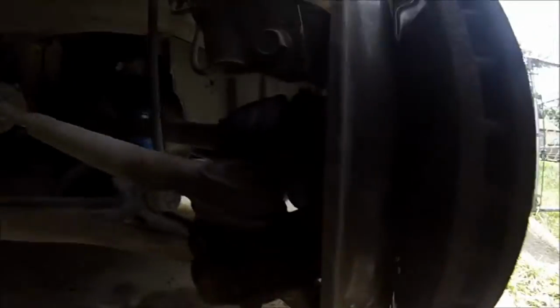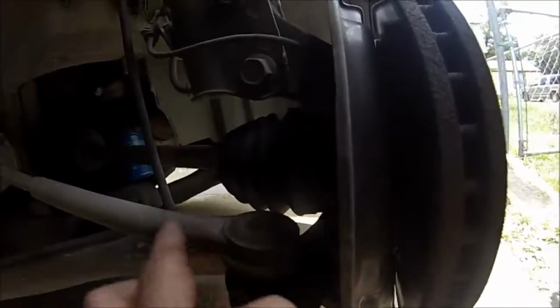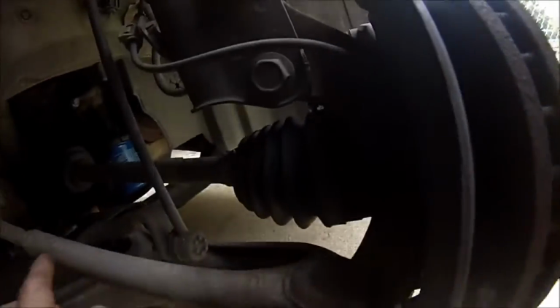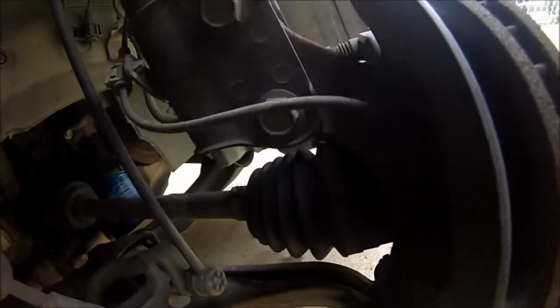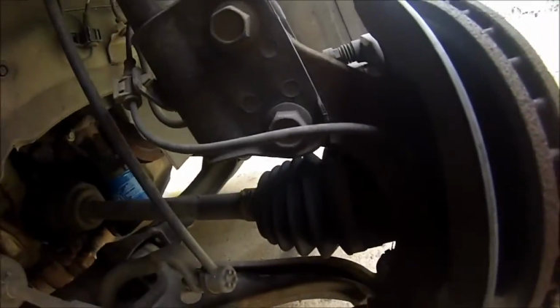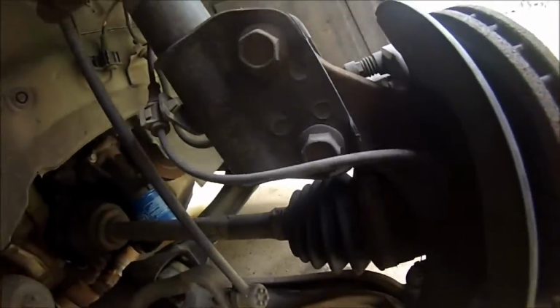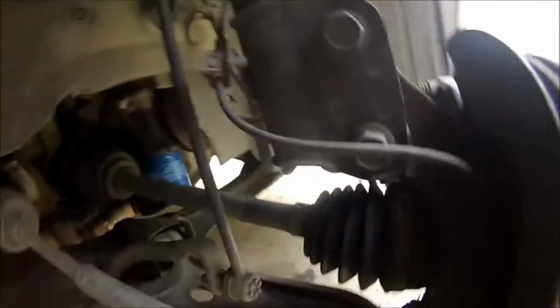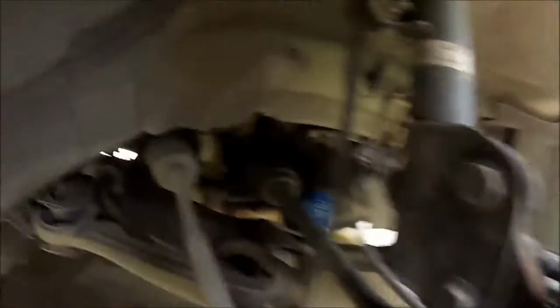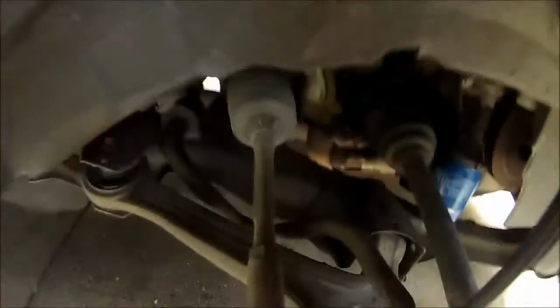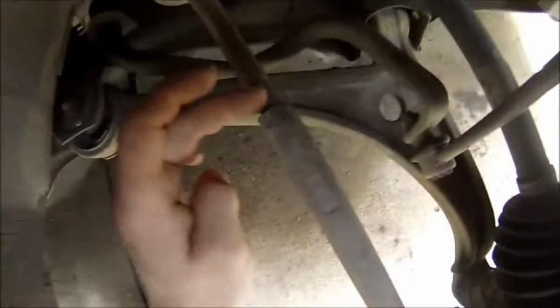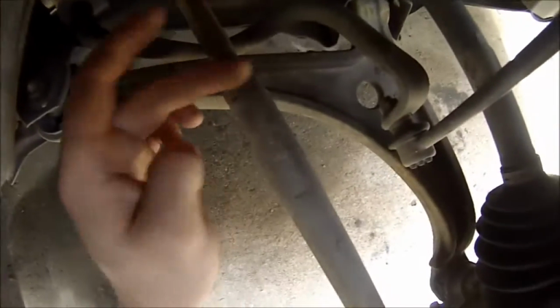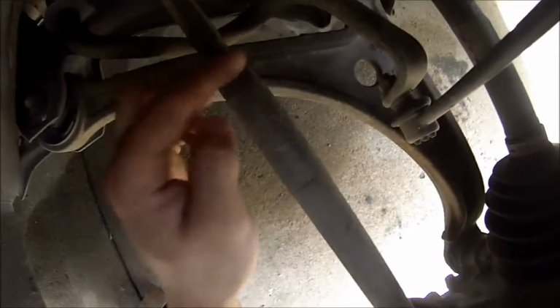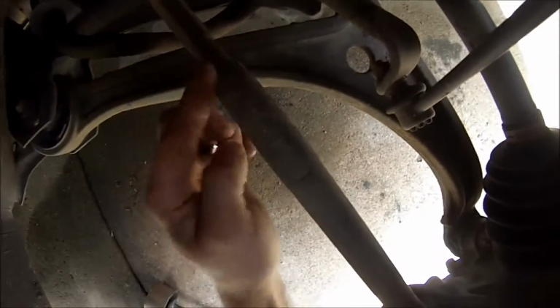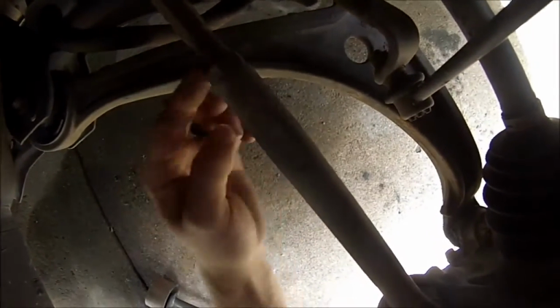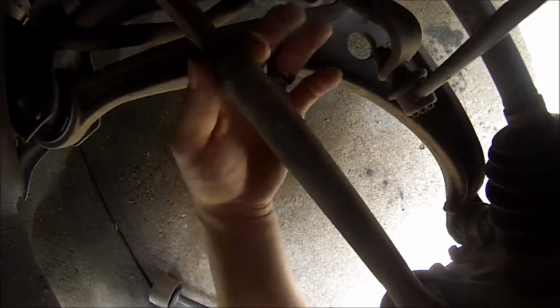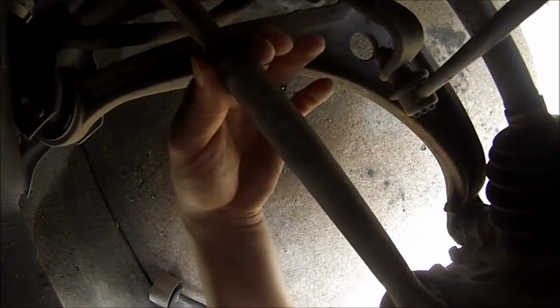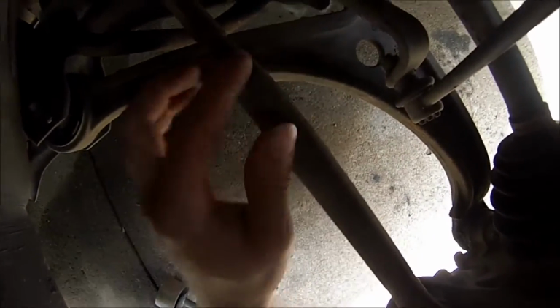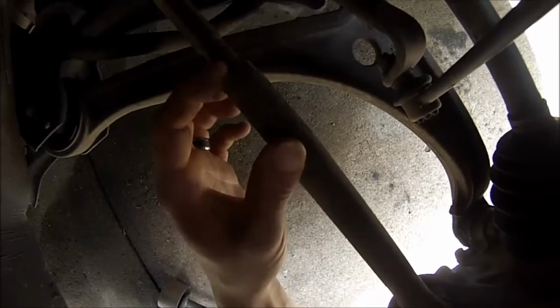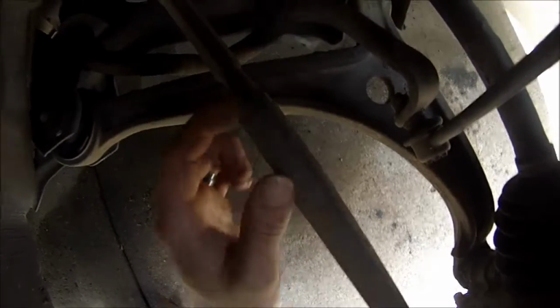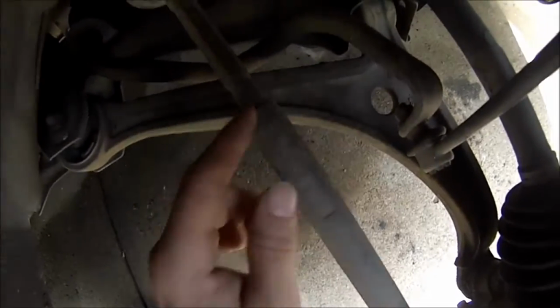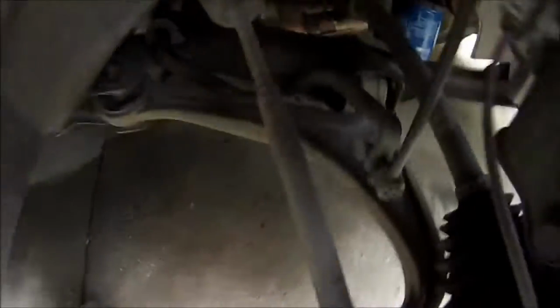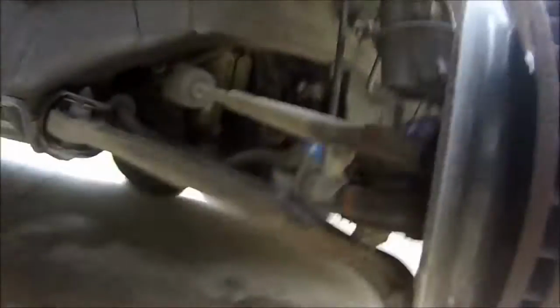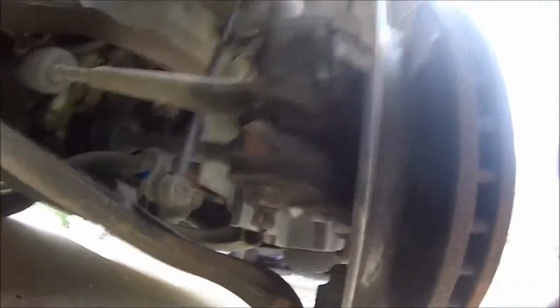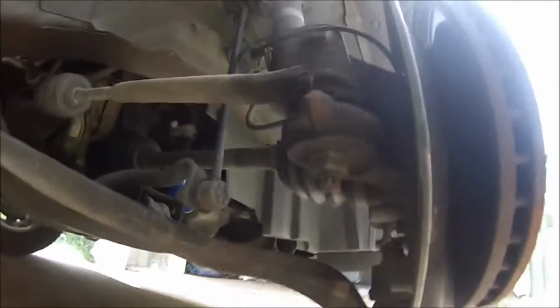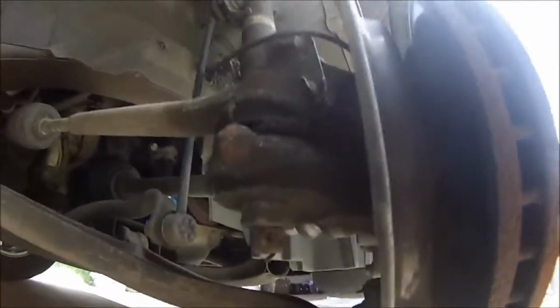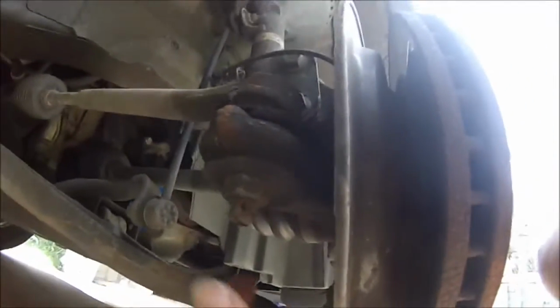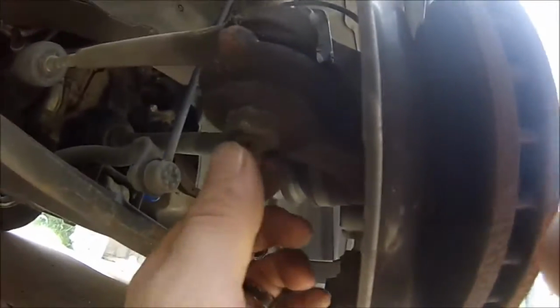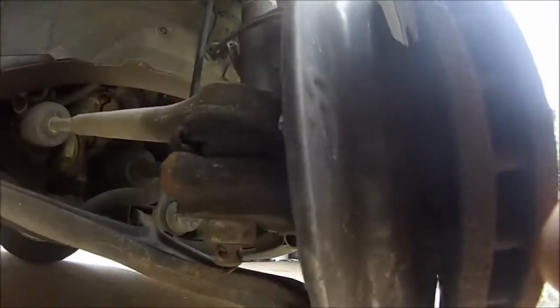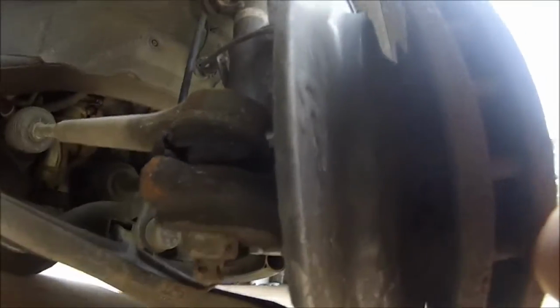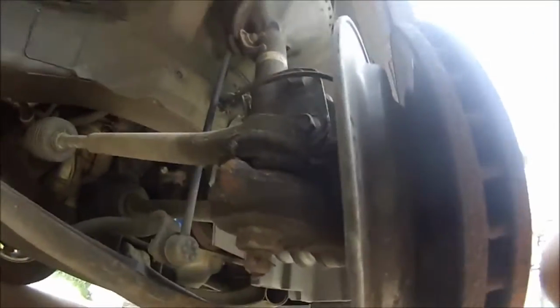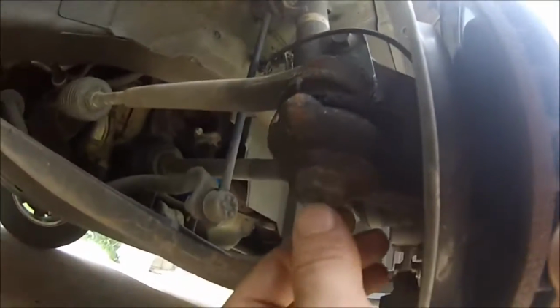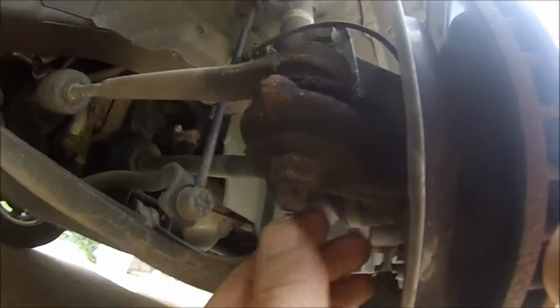Here's the outer tie rod end. What you're going to want to do is make a mark here with a paint pen on this nut. What that does is keep track of your alignment position. Then we're going to bend this cotter pin straight.